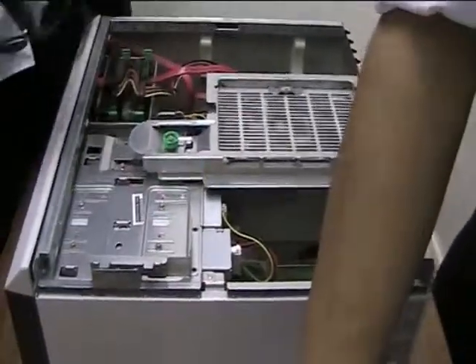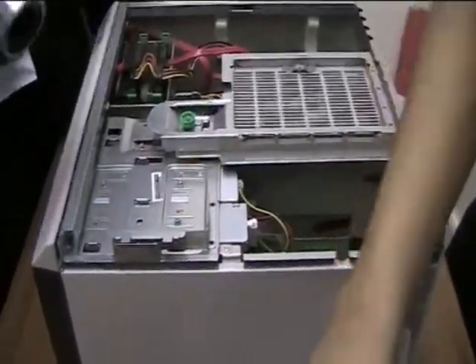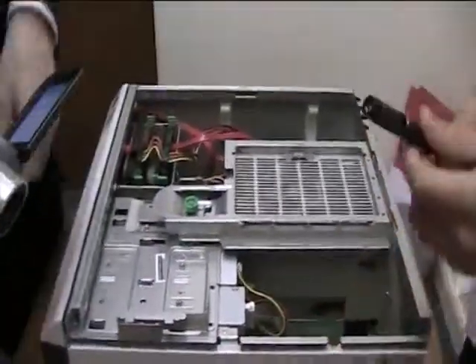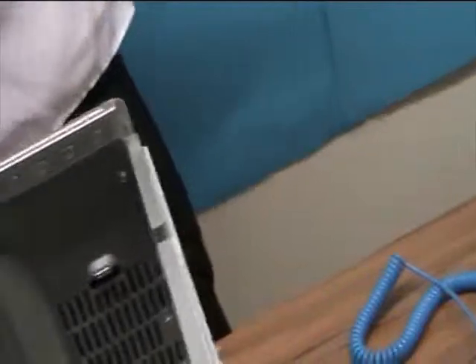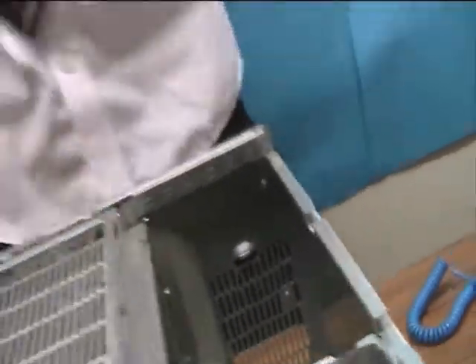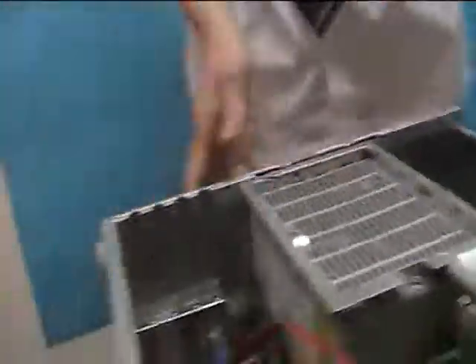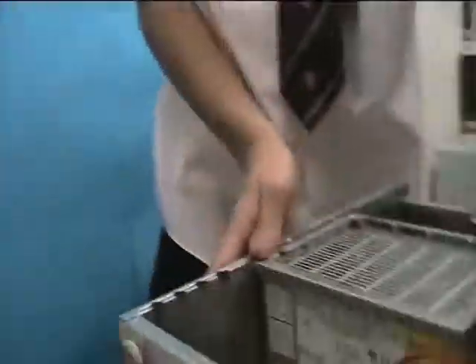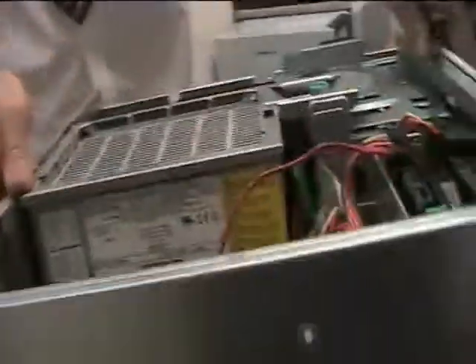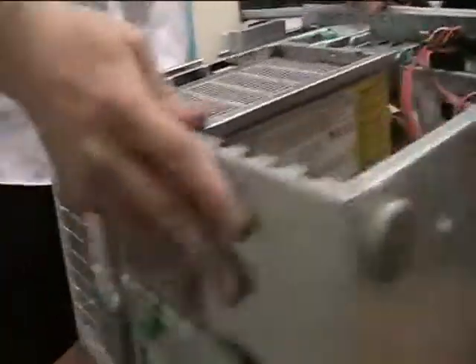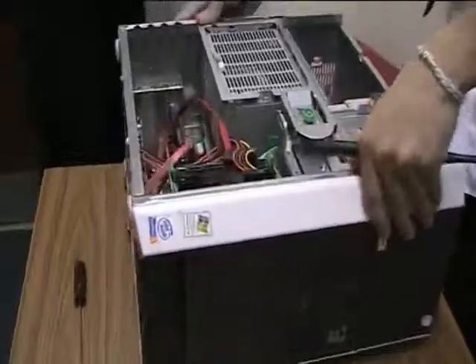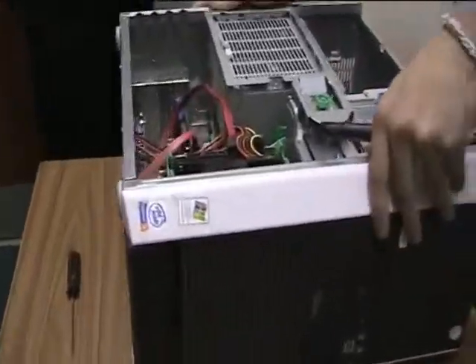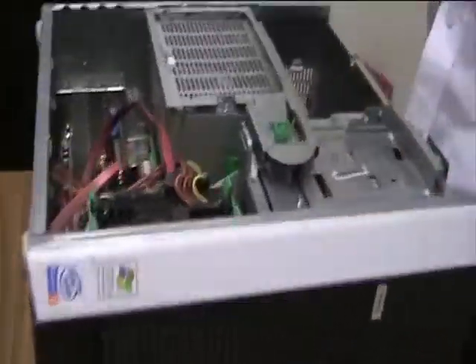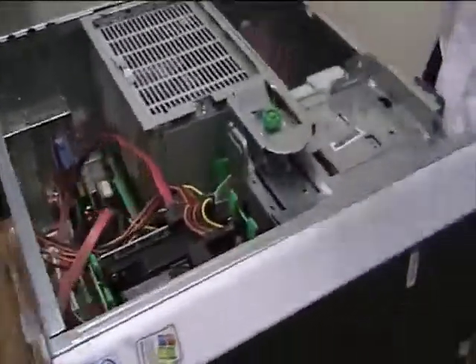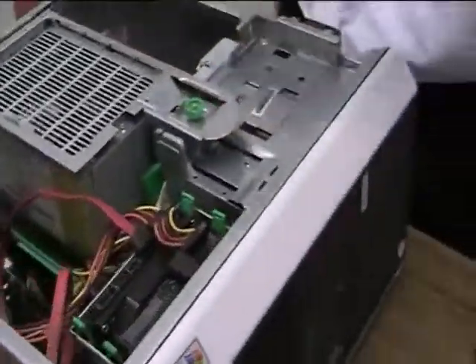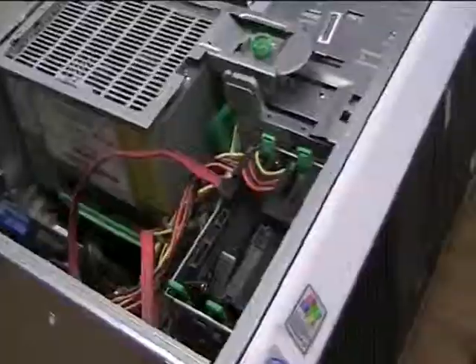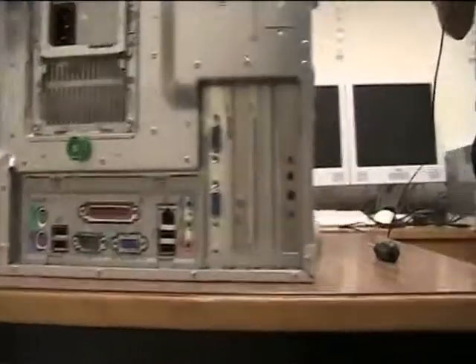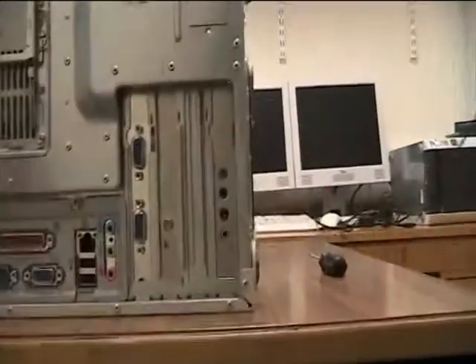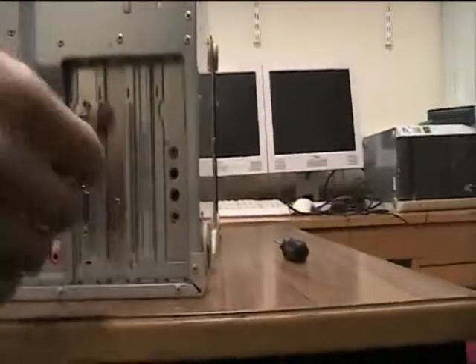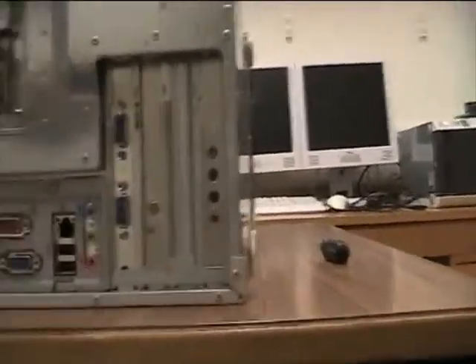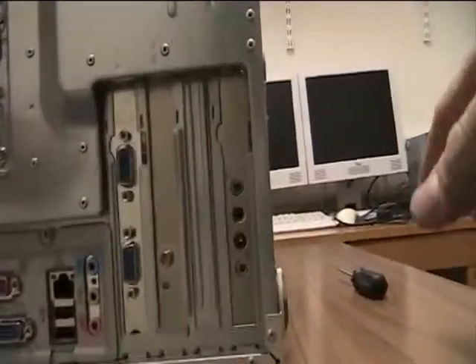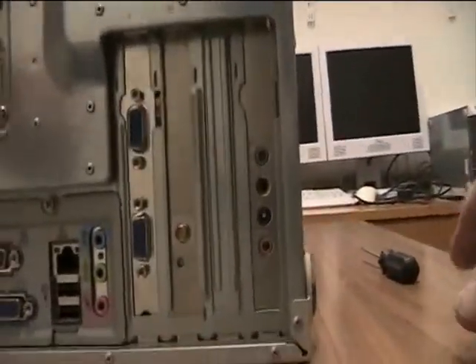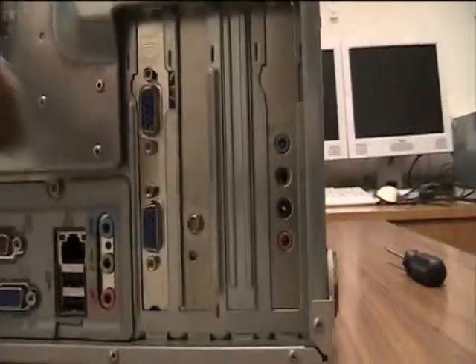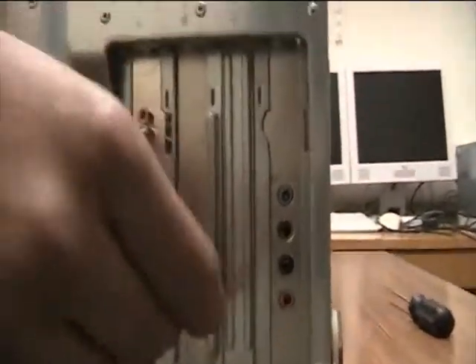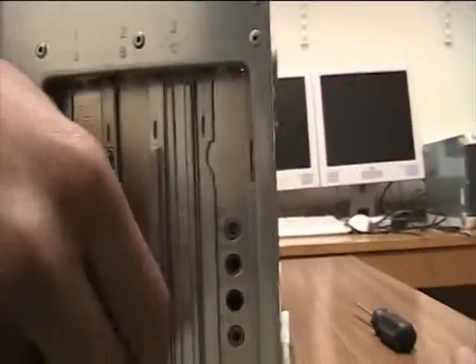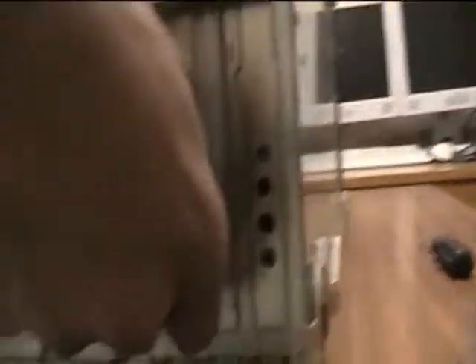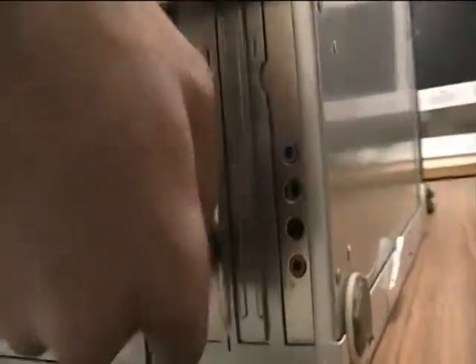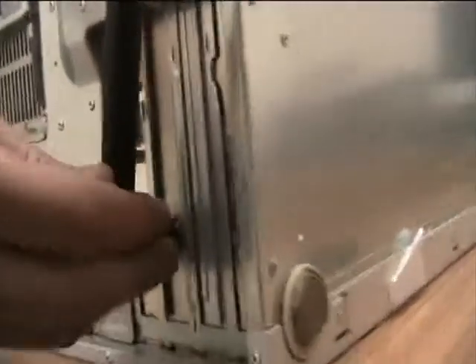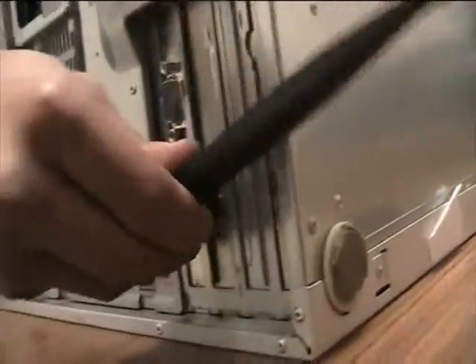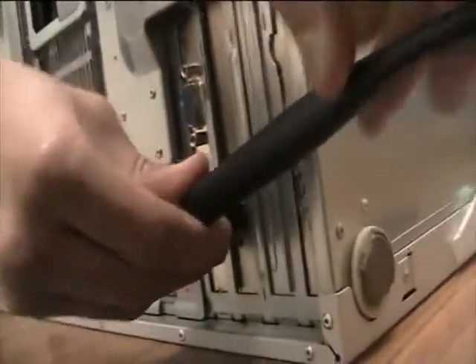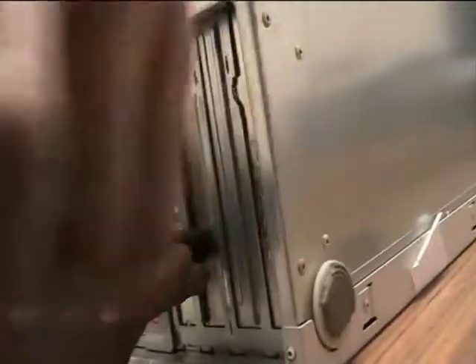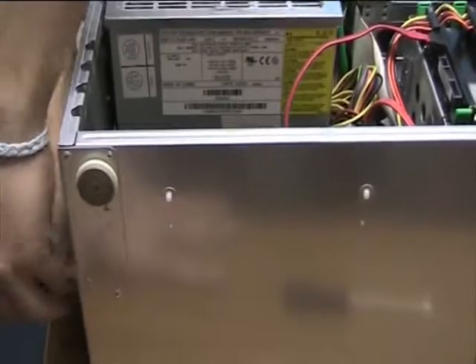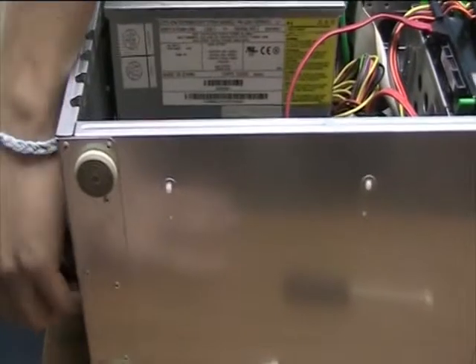But don't forget one thing — the antenna, and that goes around the back. This attracts a signal to your wireless router, and this is very basic. You just get that and you just screw it on, like so.